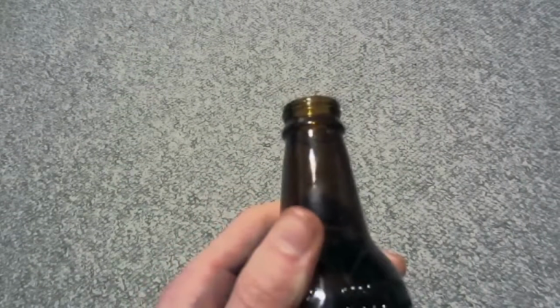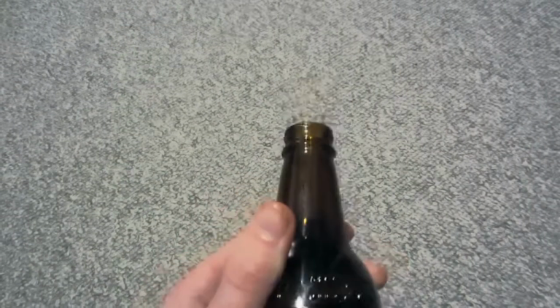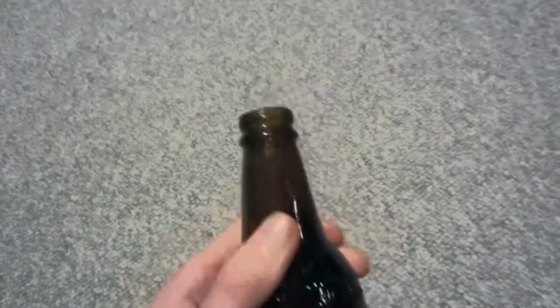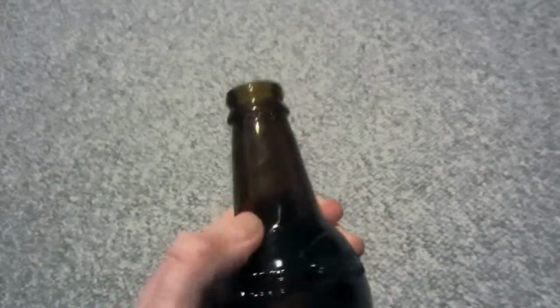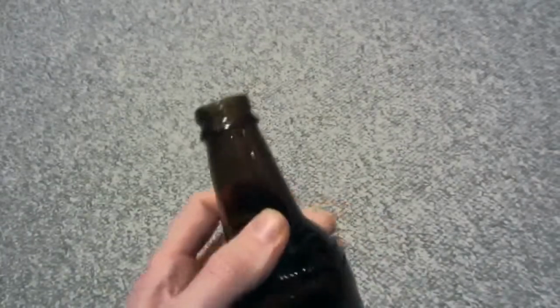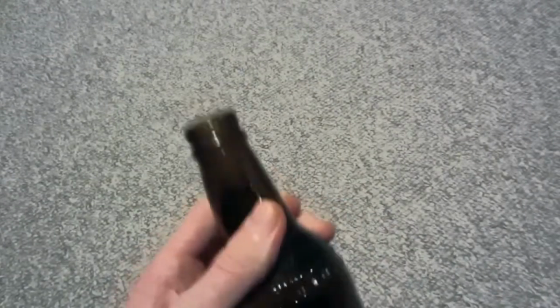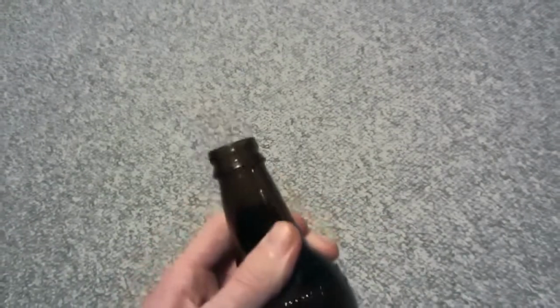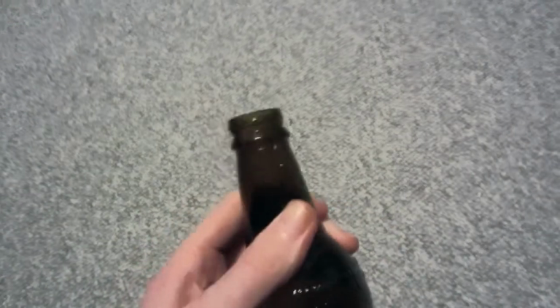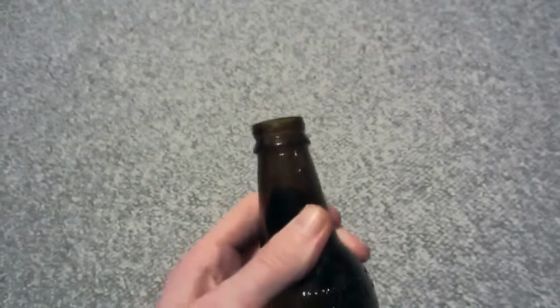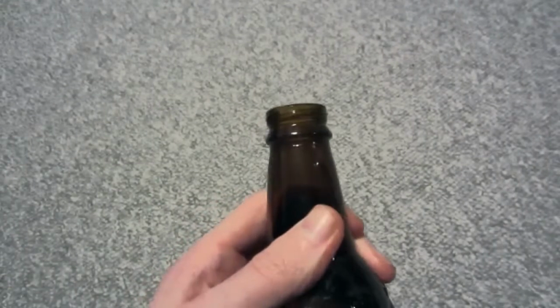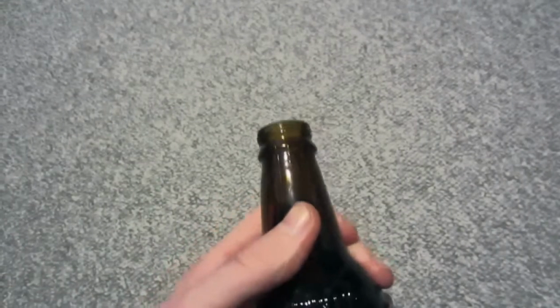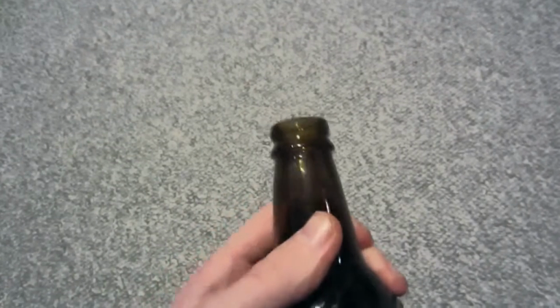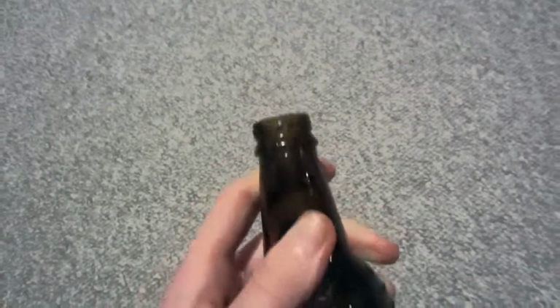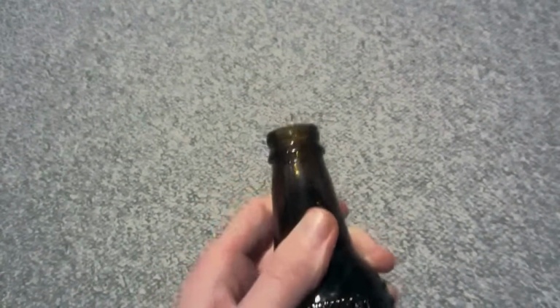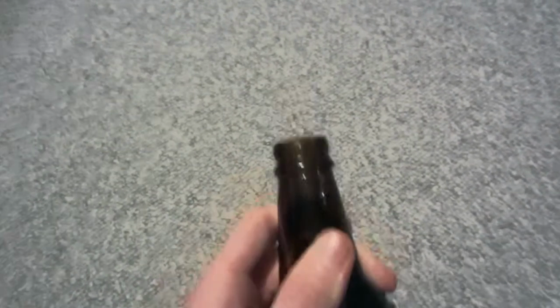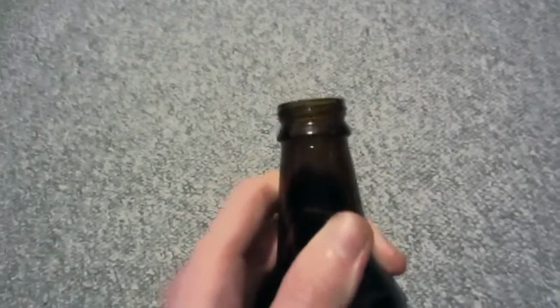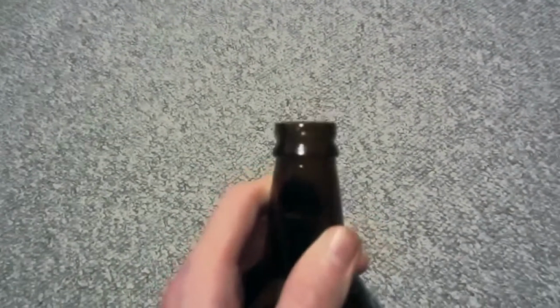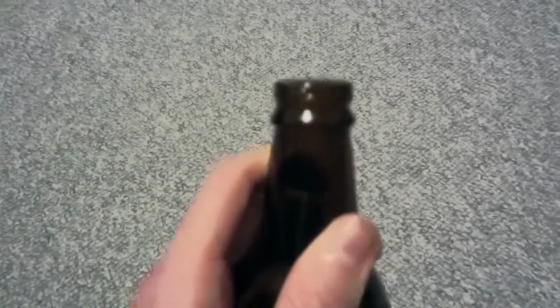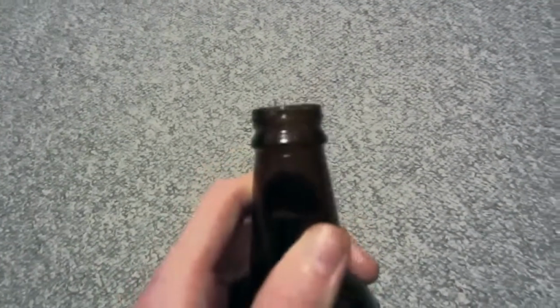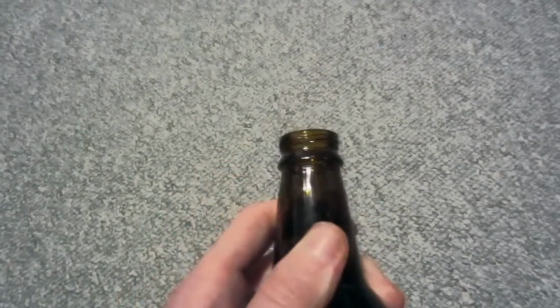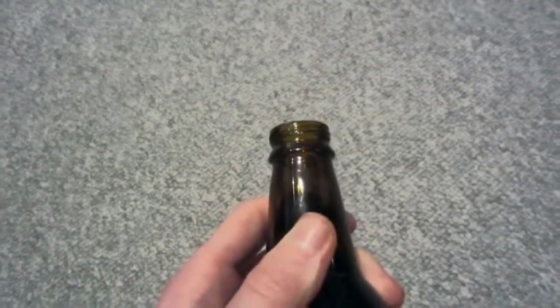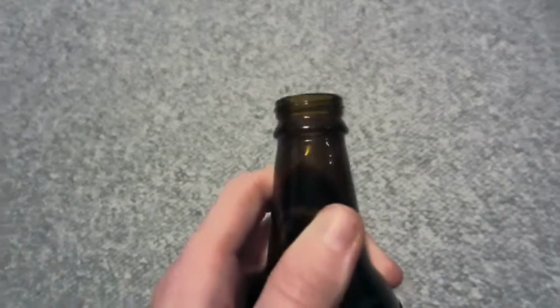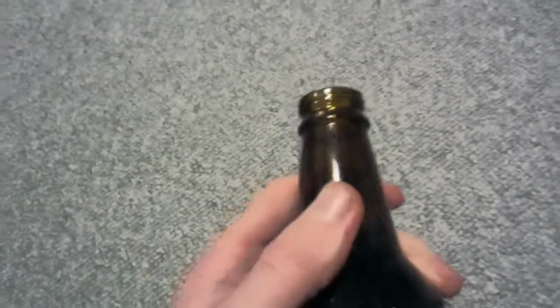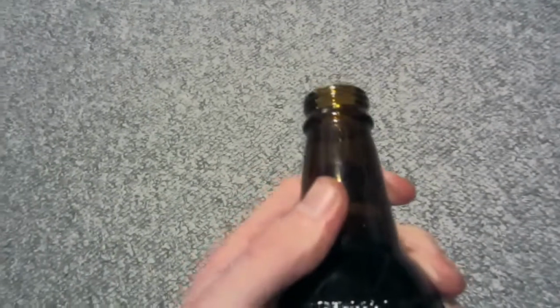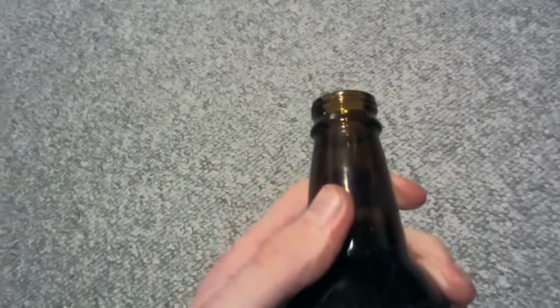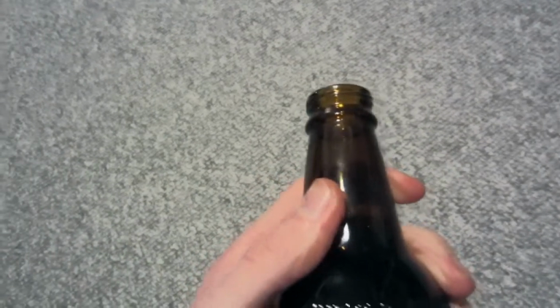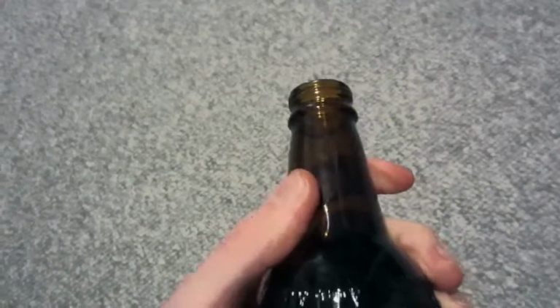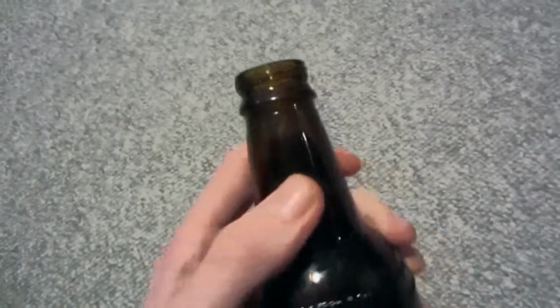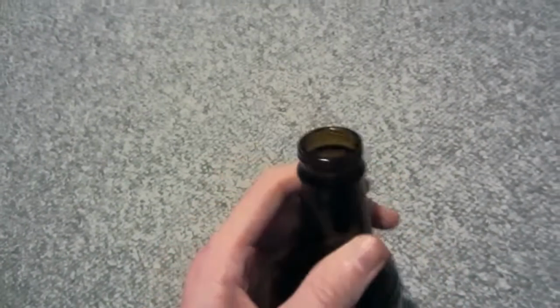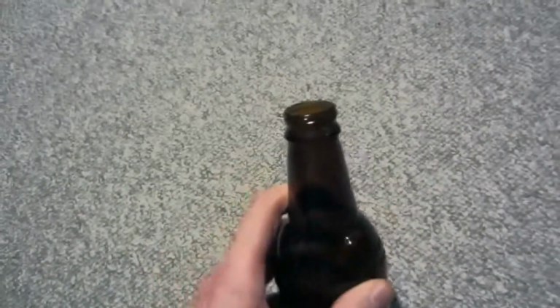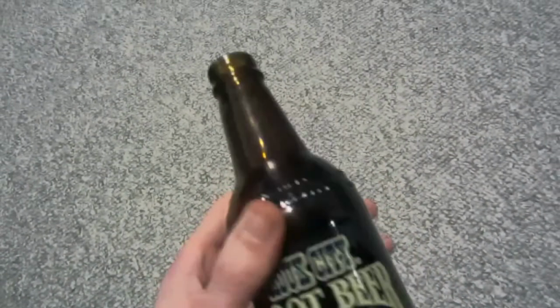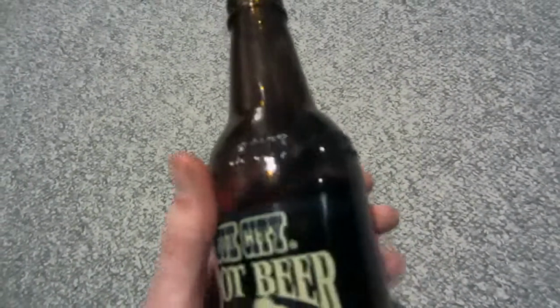It has a twist-off cap, which is something I really wish we would have in Germany. Why don't we have twist-off caps in Germany? We still need bottle openers.